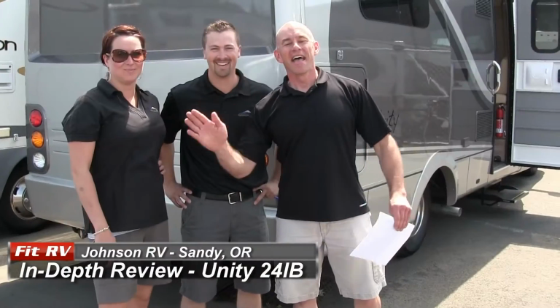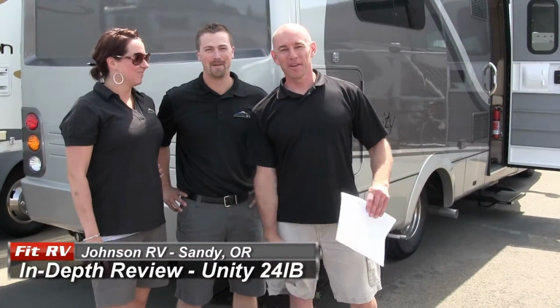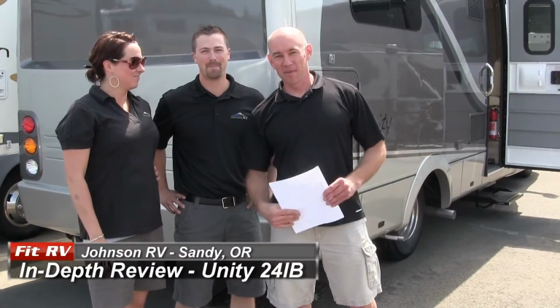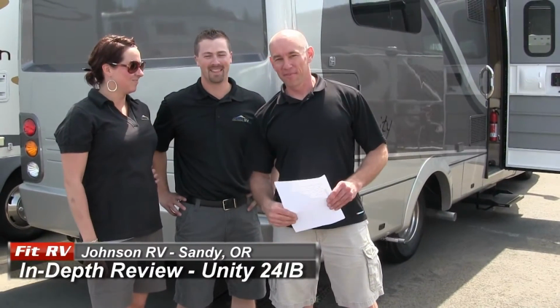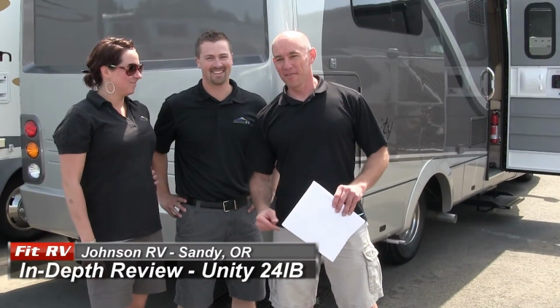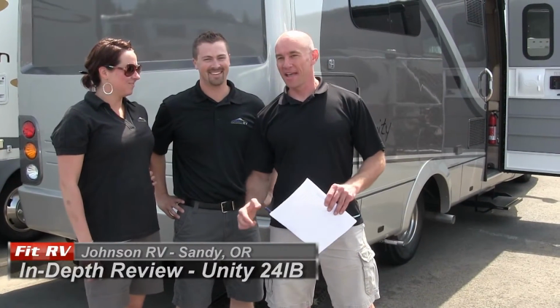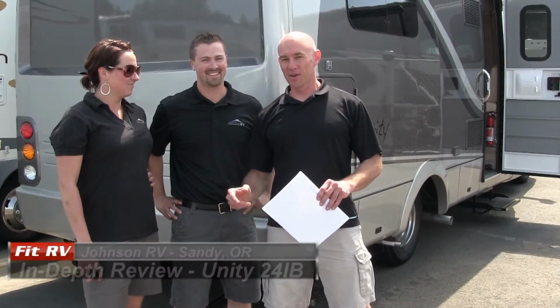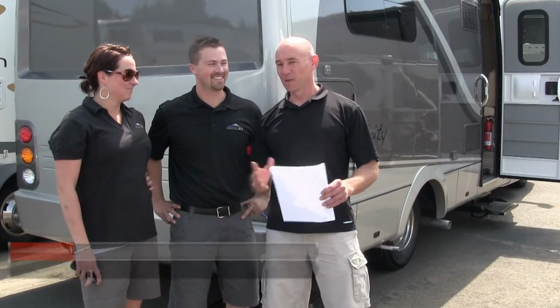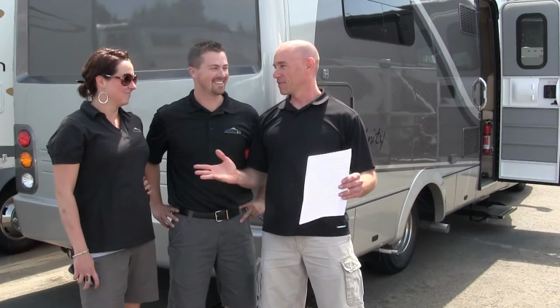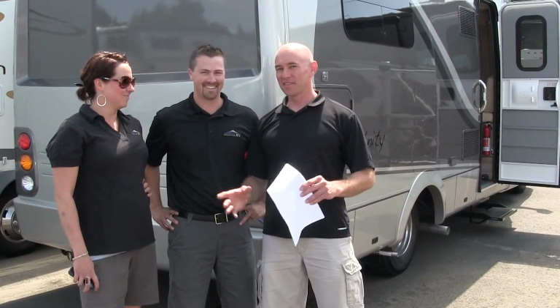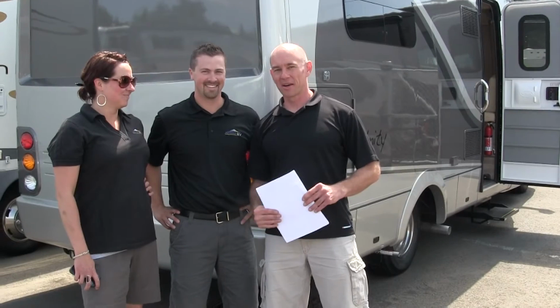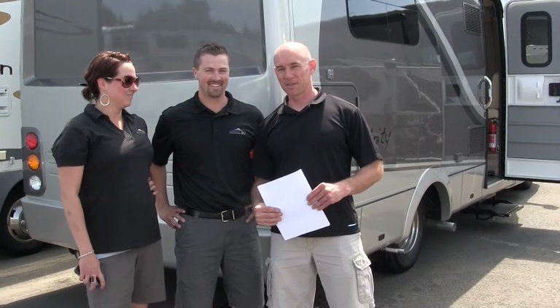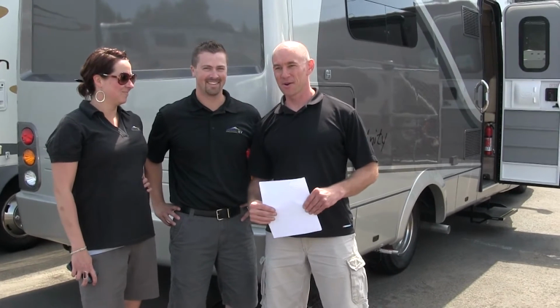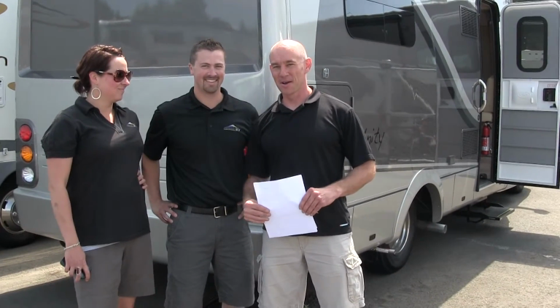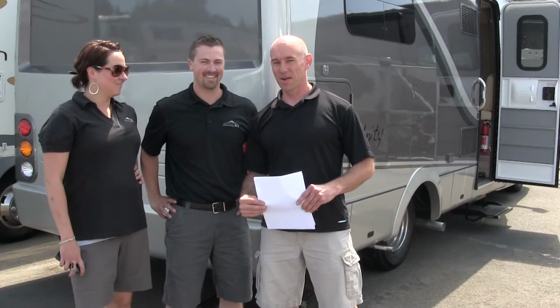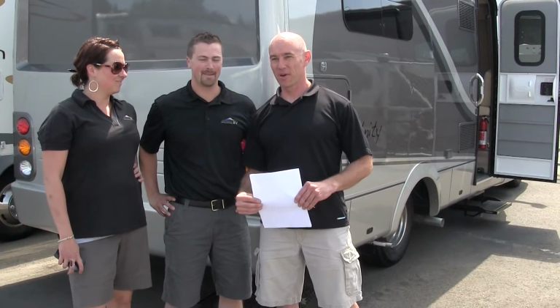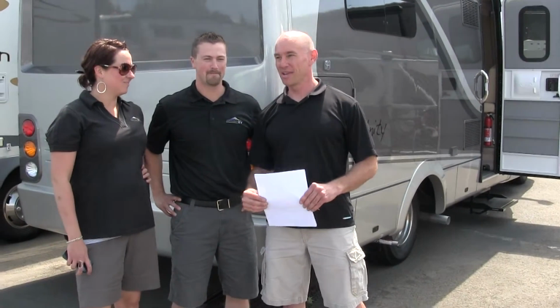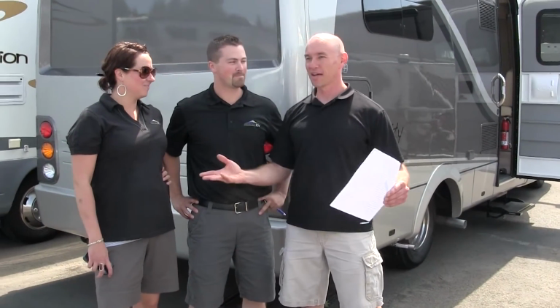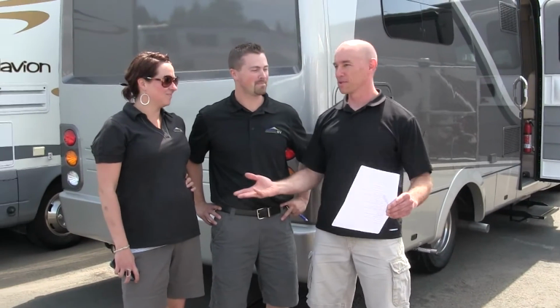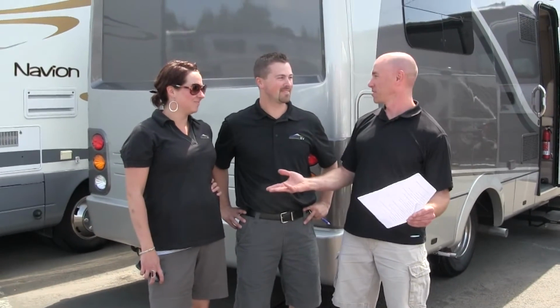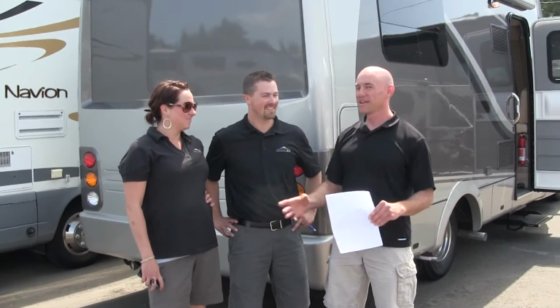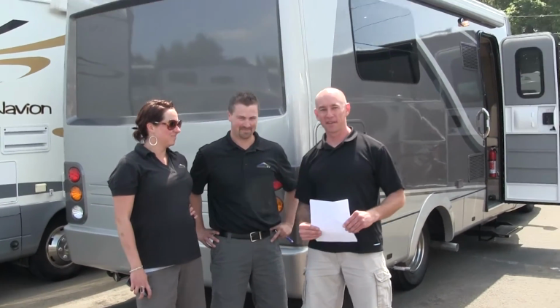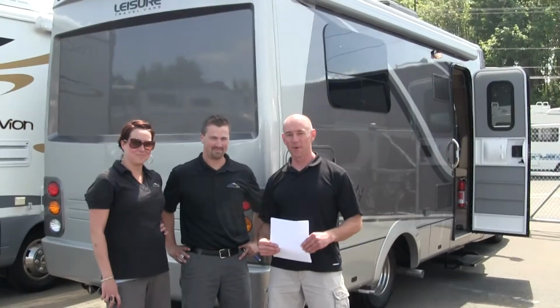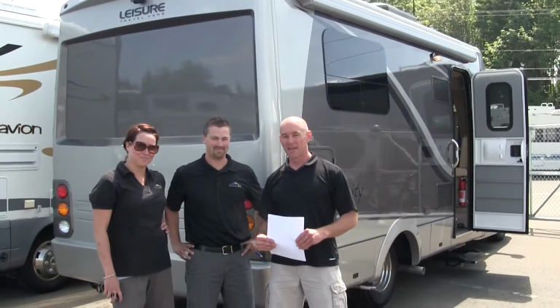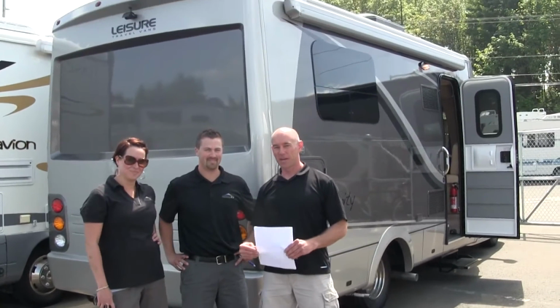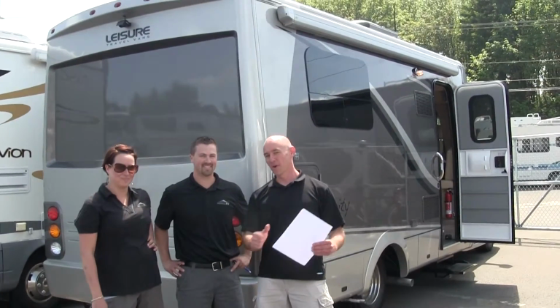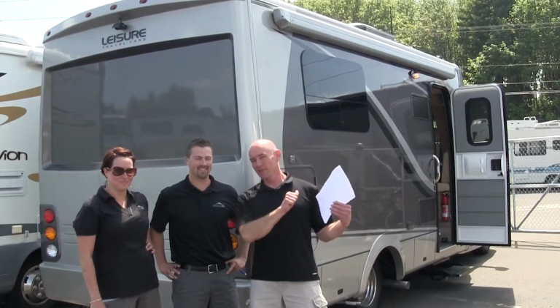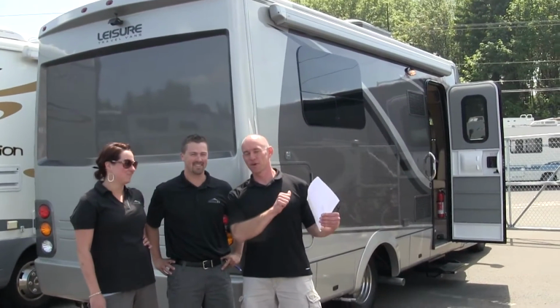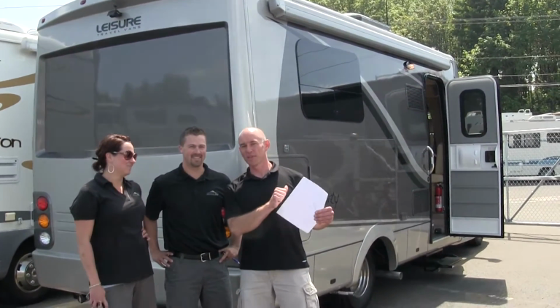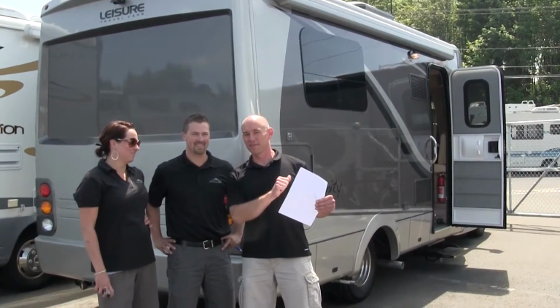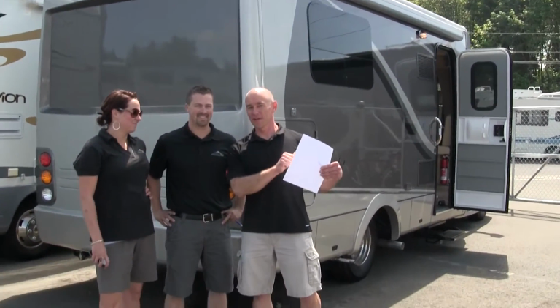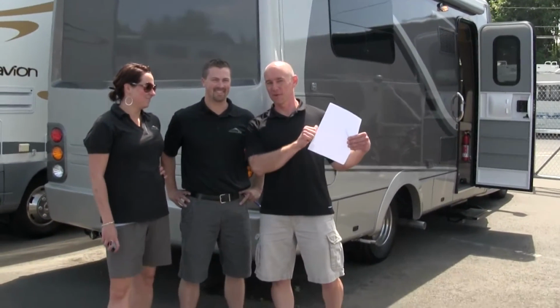Hey everyone, it's James with The Fit RV and our latest RV trip has taken an unexpected turn. We're not where we thought we'd be. Instead, we're at Johnson RV in Sandy, Oregon, taking a look at one of the RVs that's on our short list for our next coach.